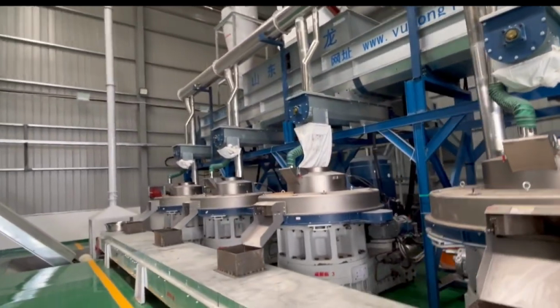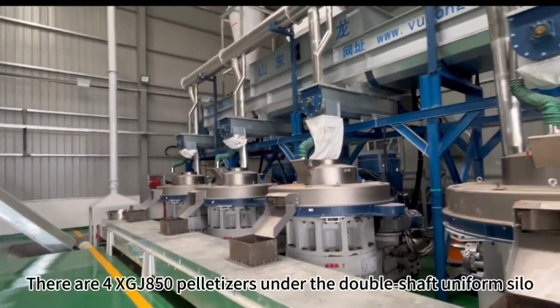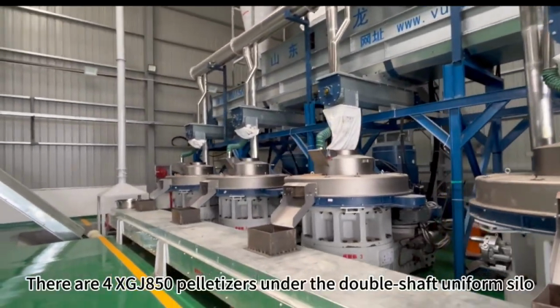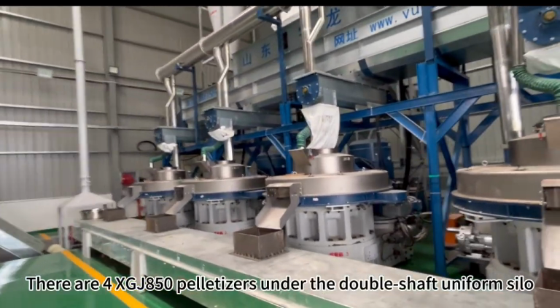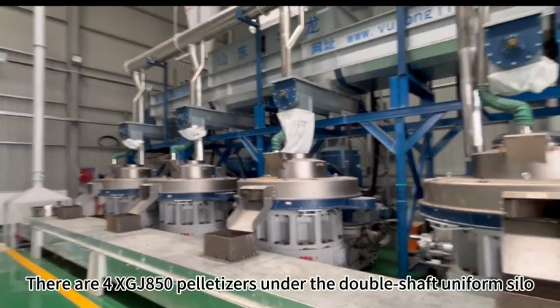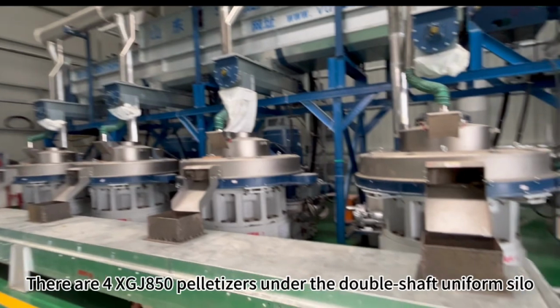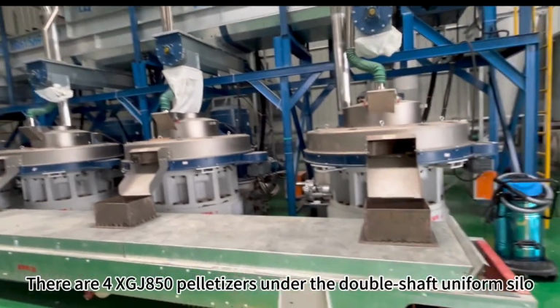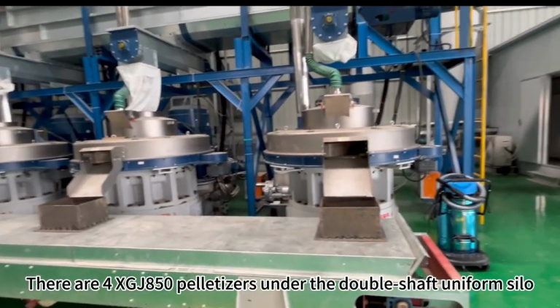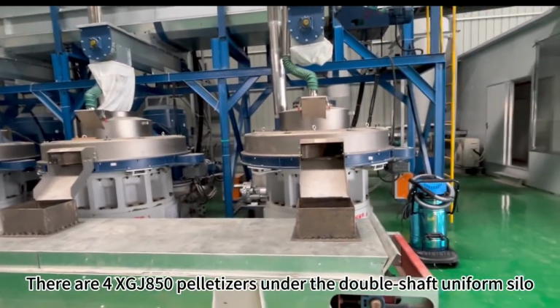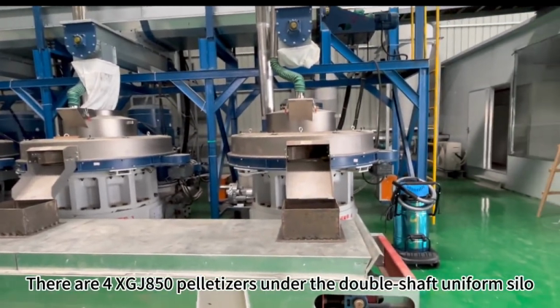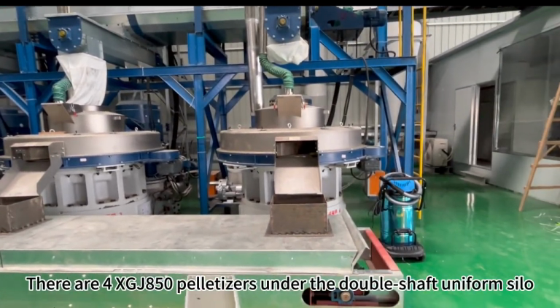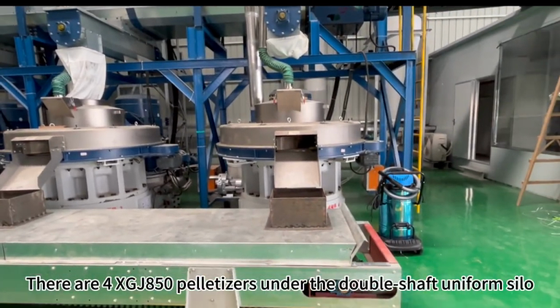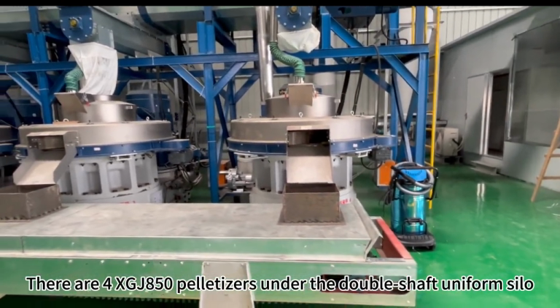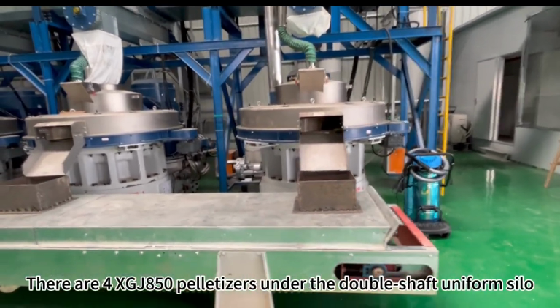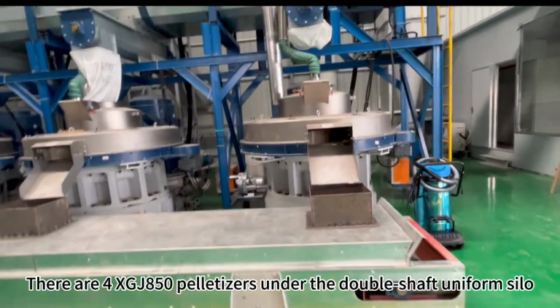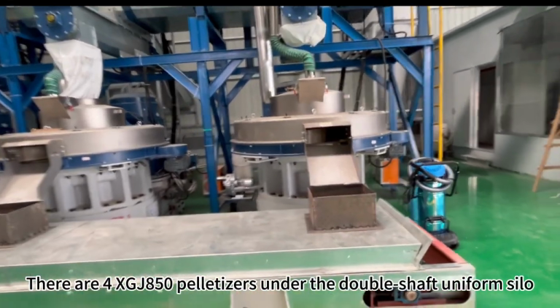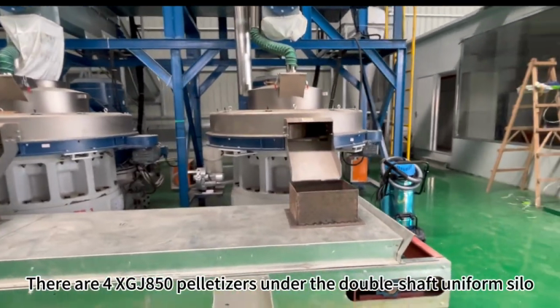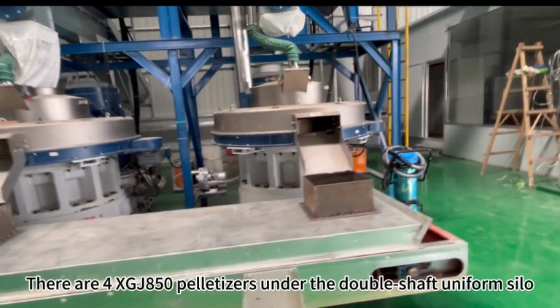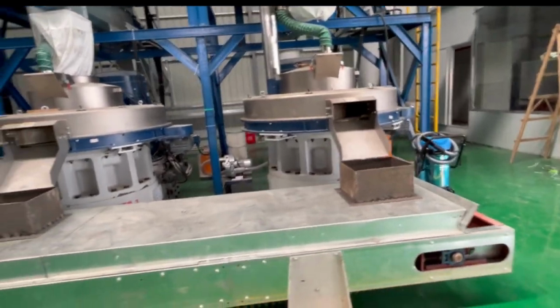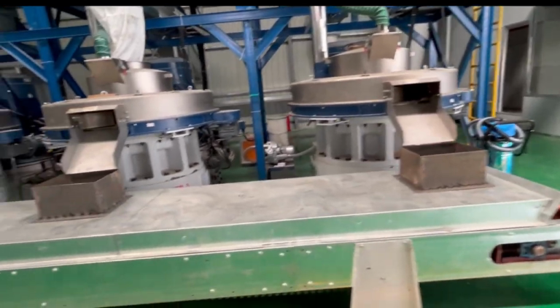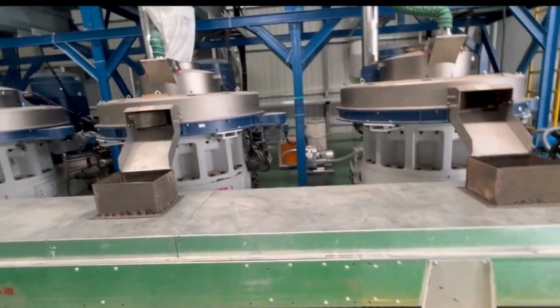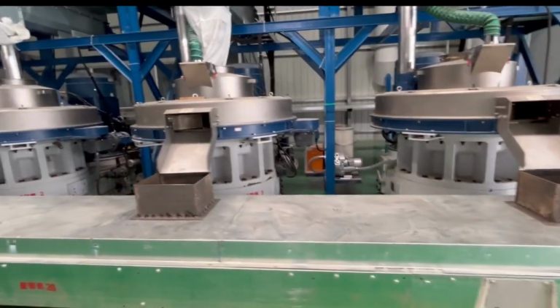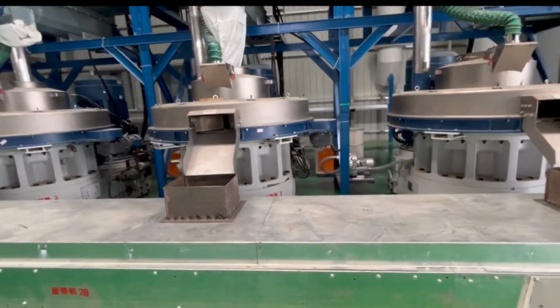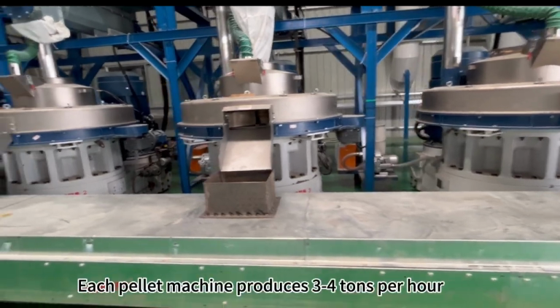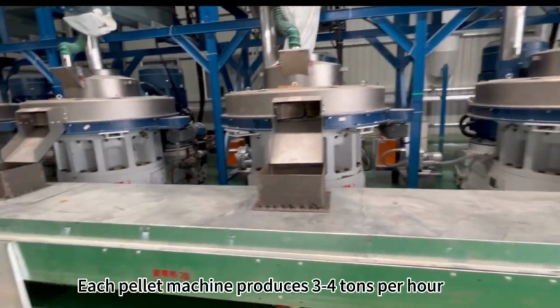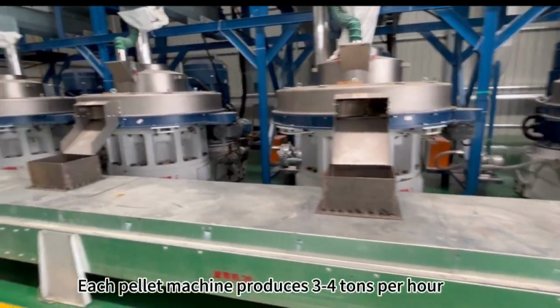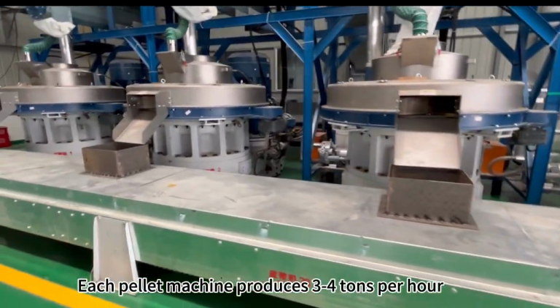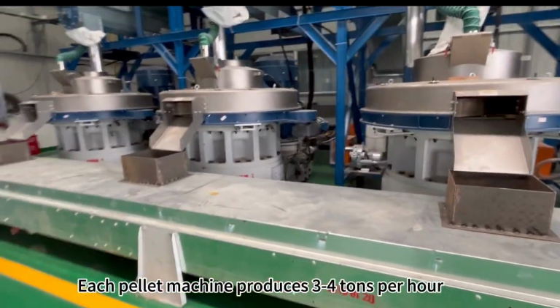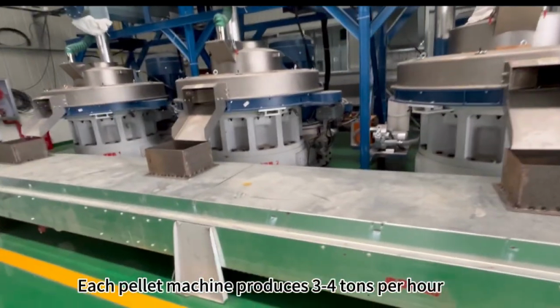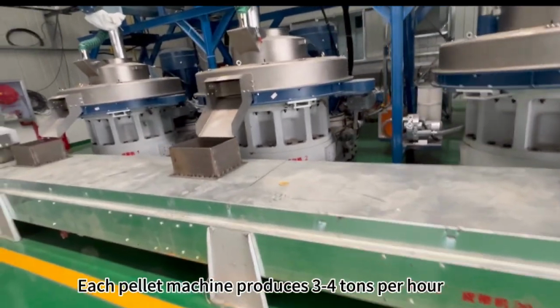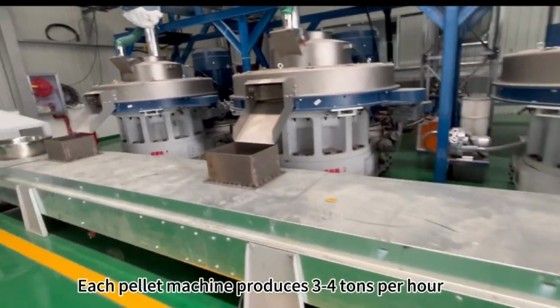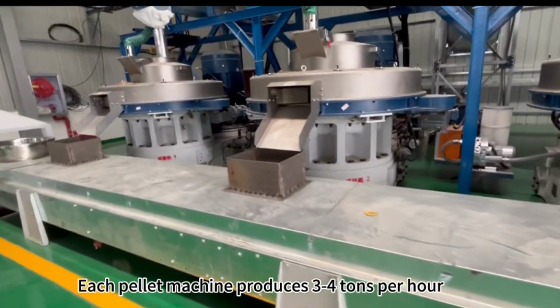There are four XG-J850 pelletizers under the double-shaft uniform silo. Each pellet machine produces three to four tons per hour.